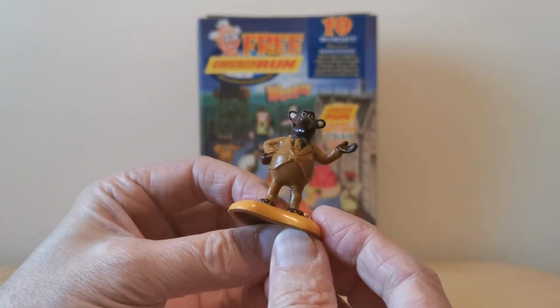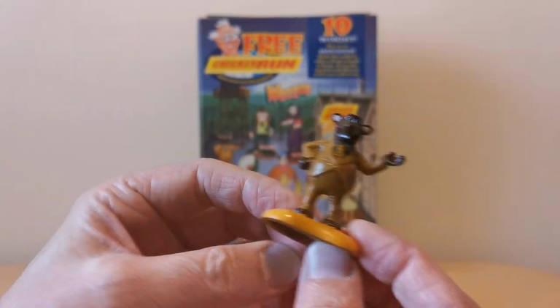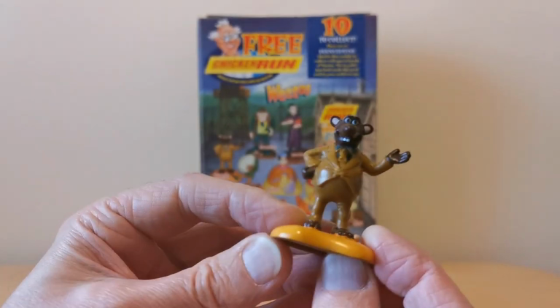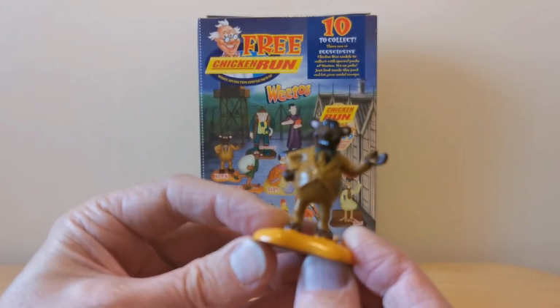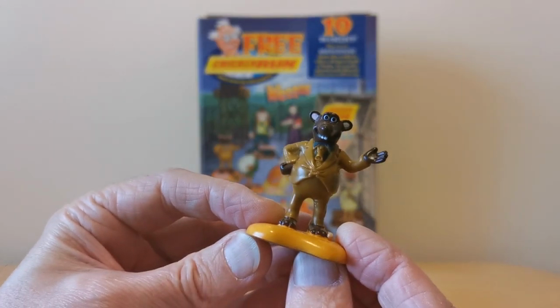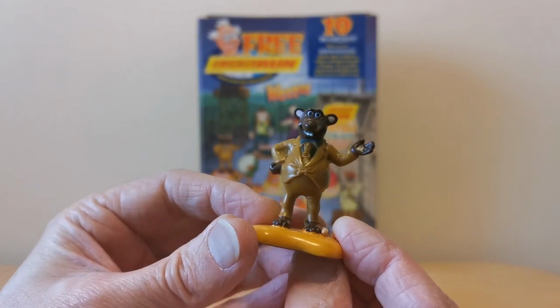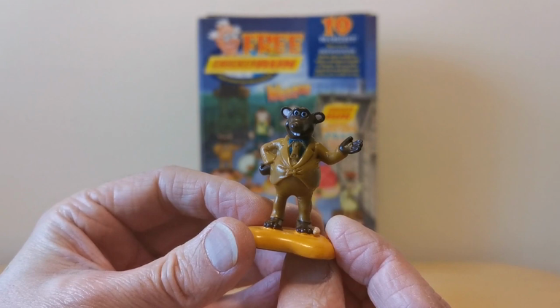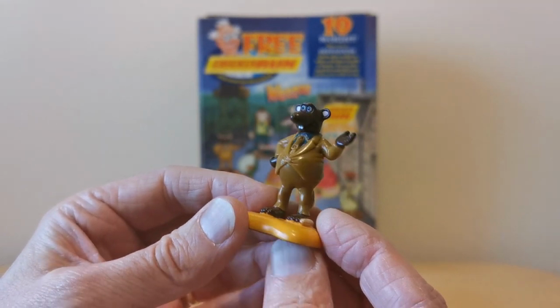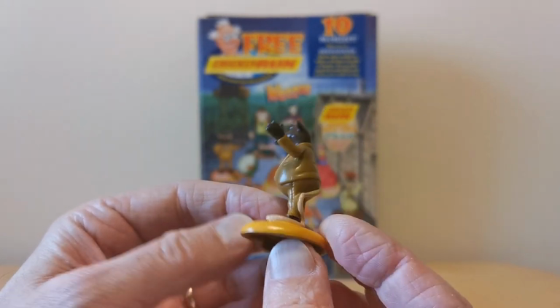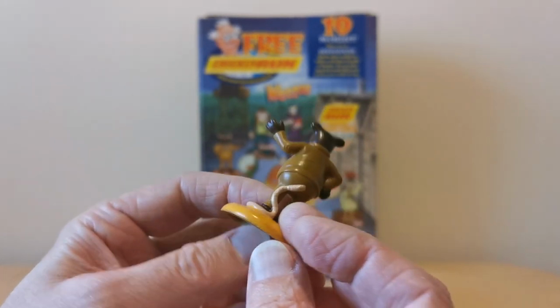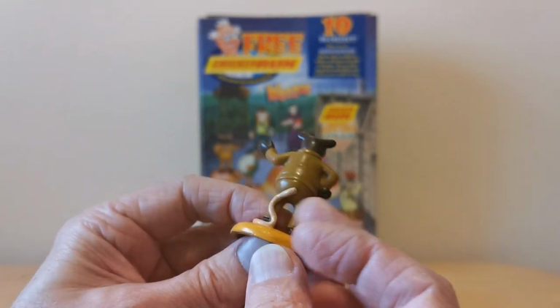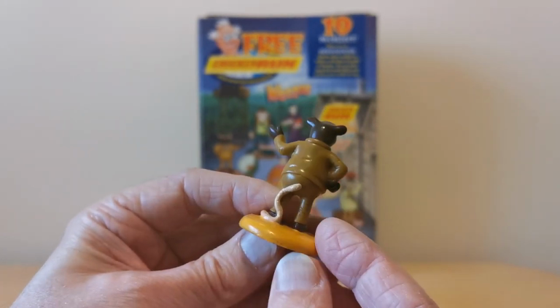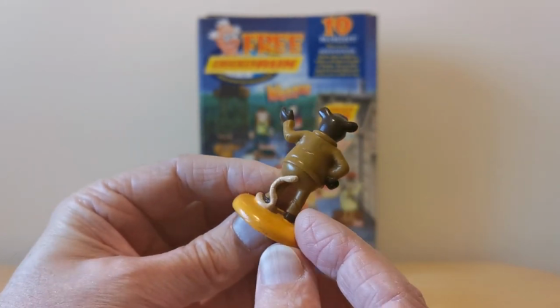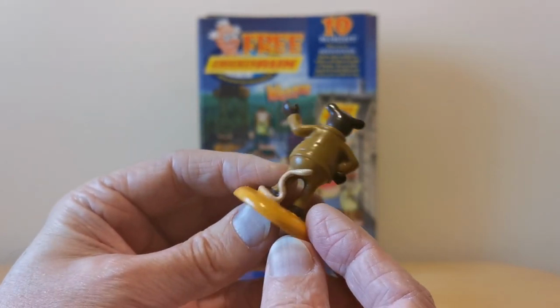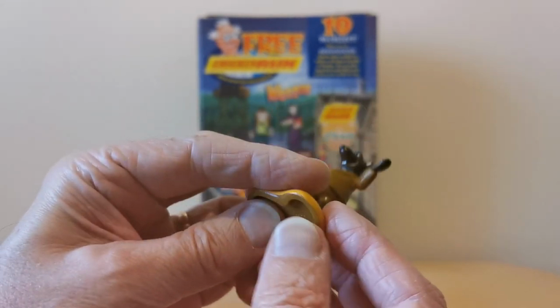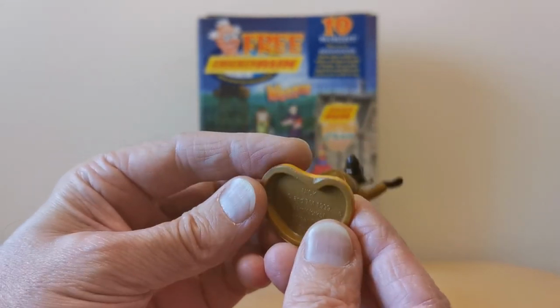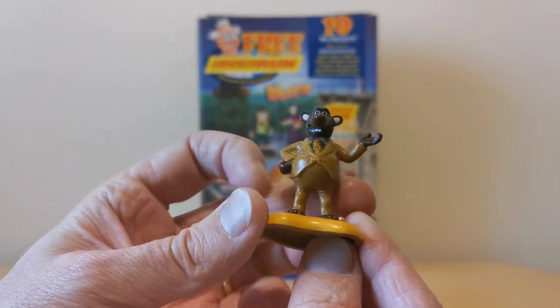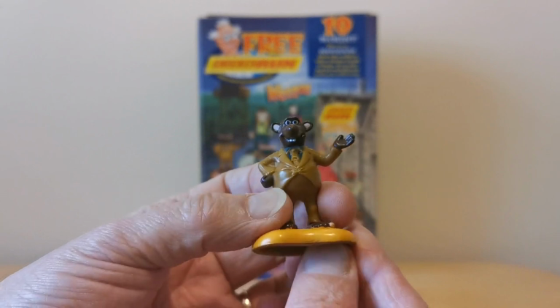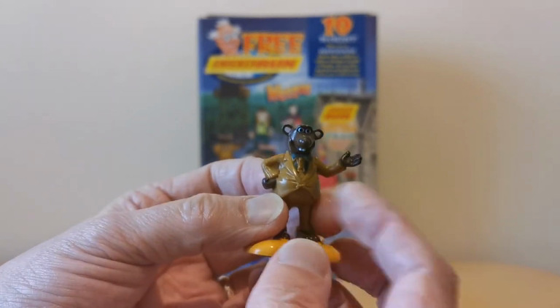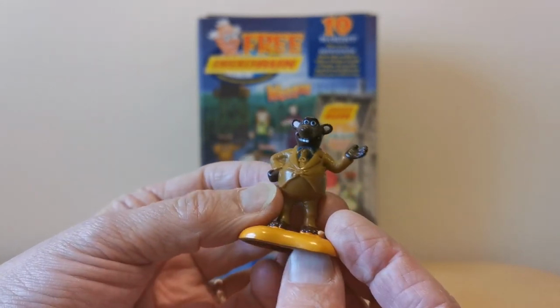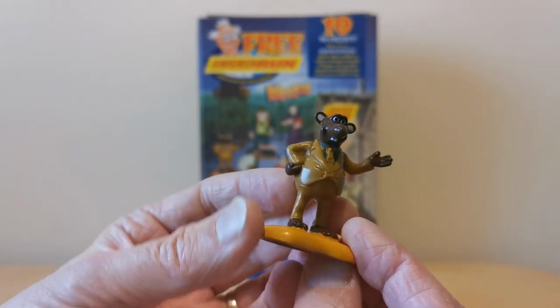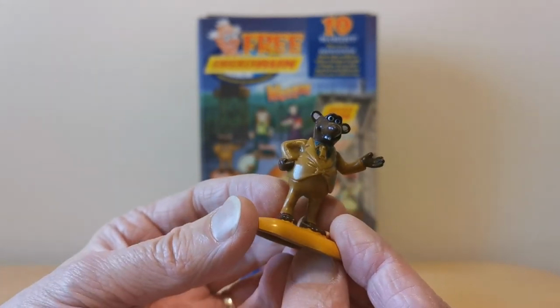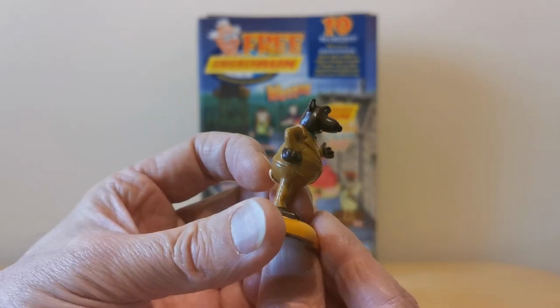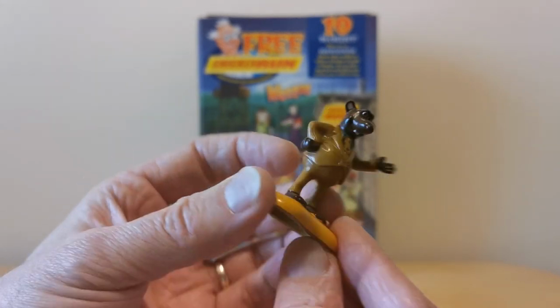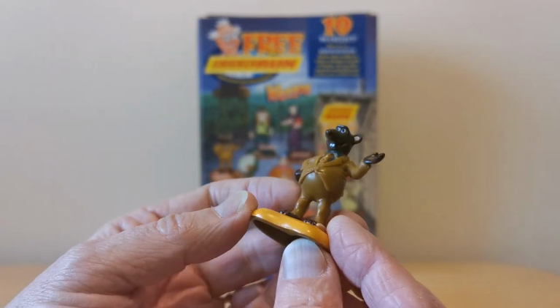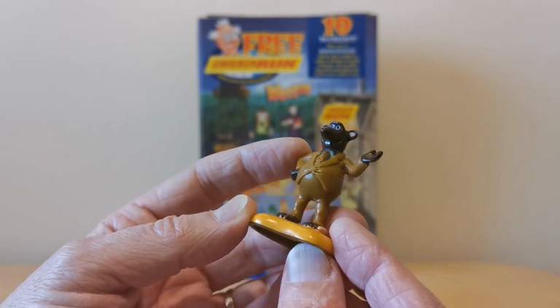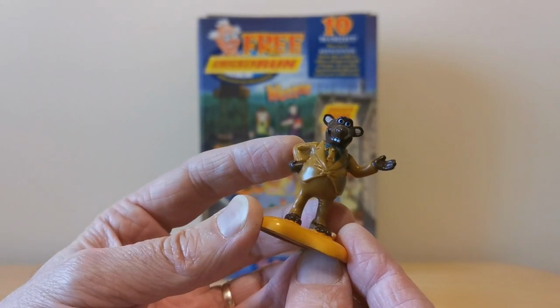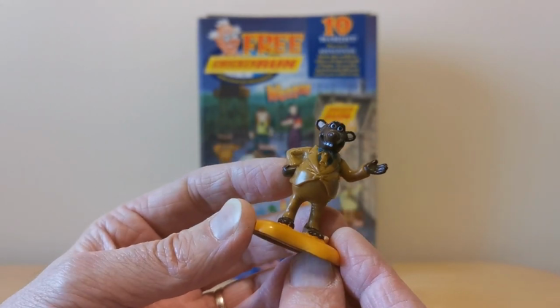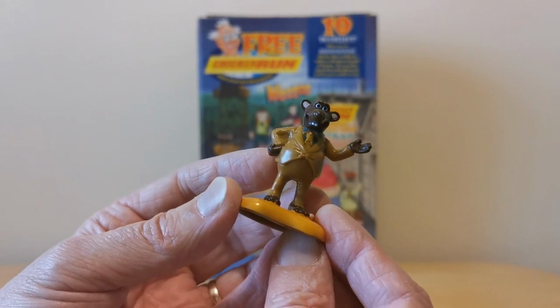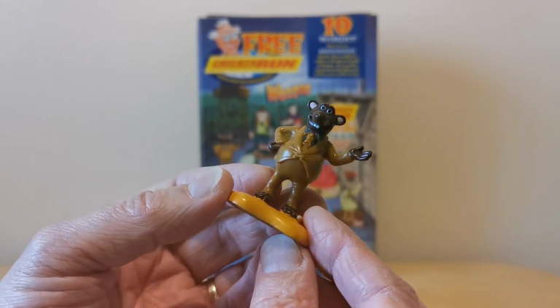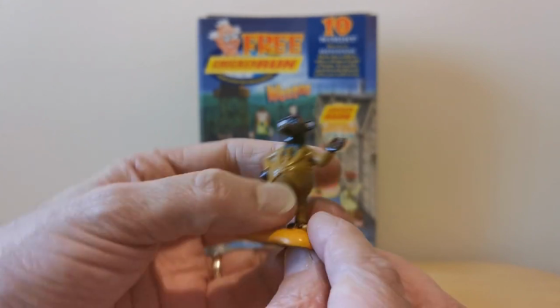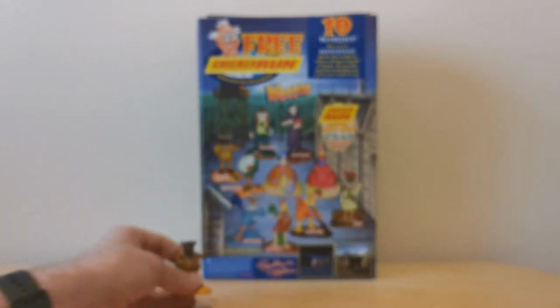So we've got Mick, one of the rats. And again in true Weetabix Weetow style, these figurines are just such good quality. The actual detail and the actual colours are spot on. Really nice.